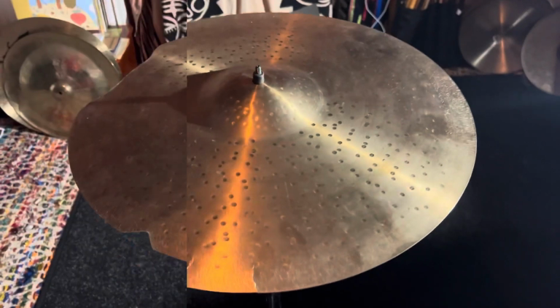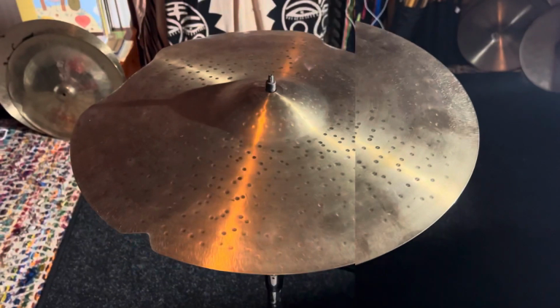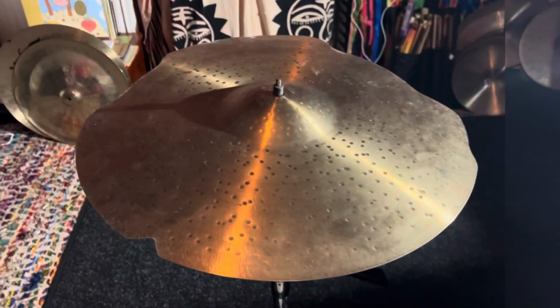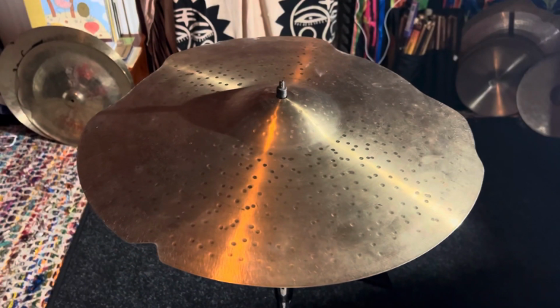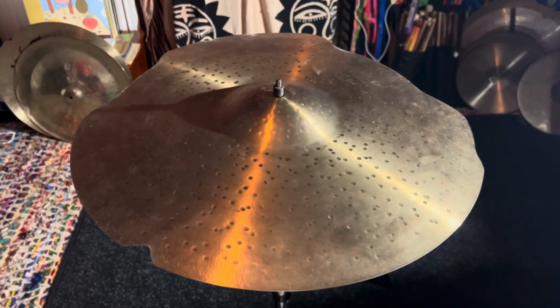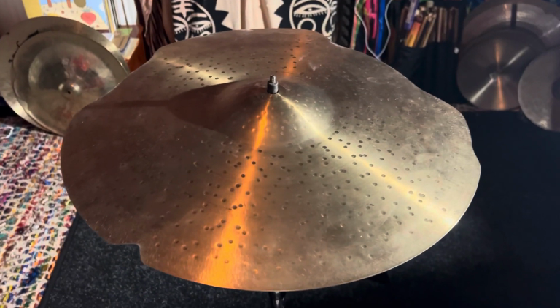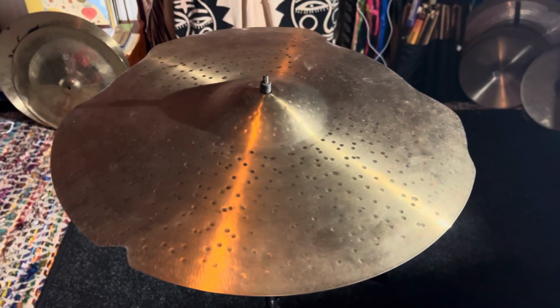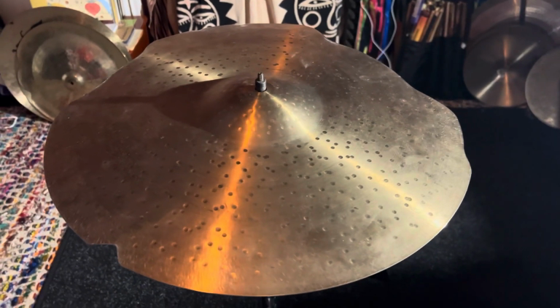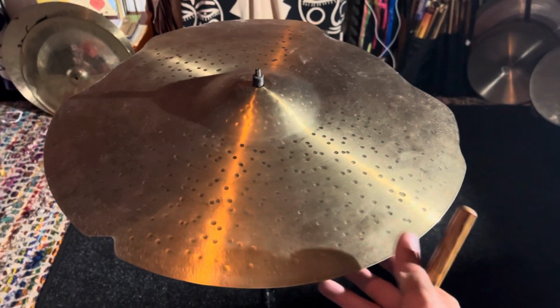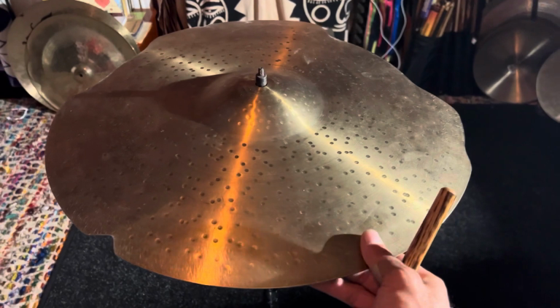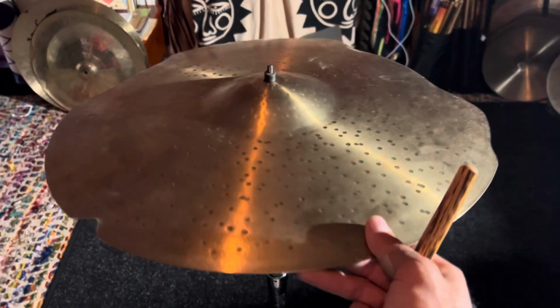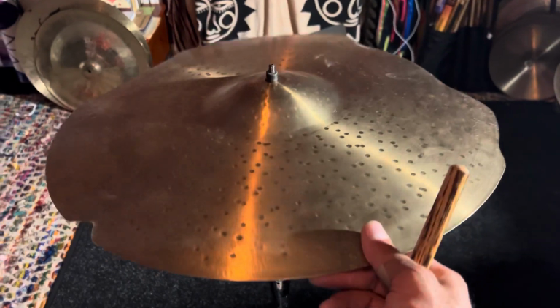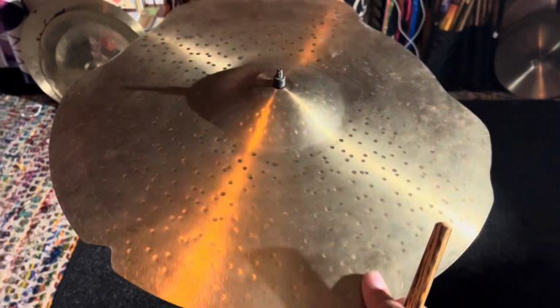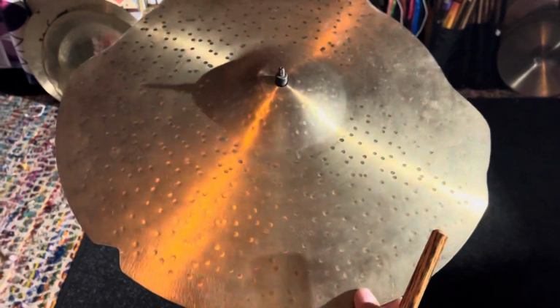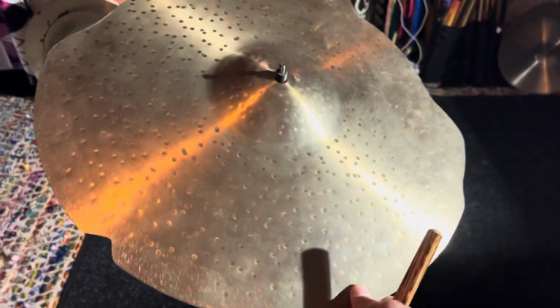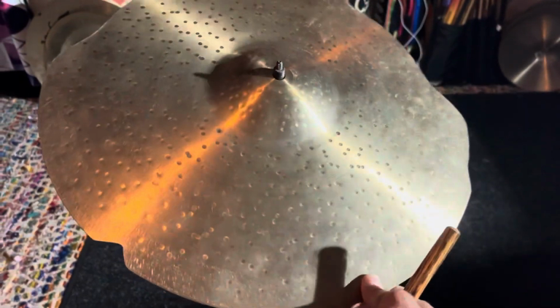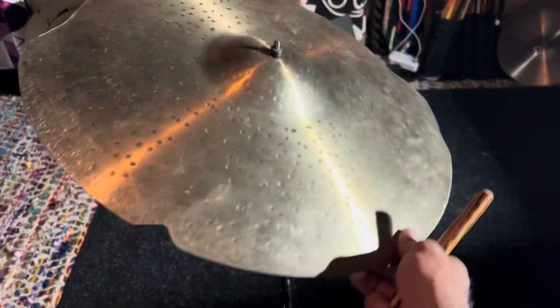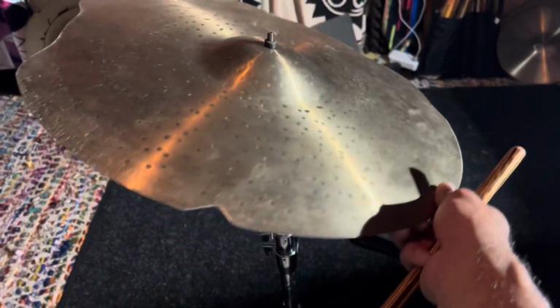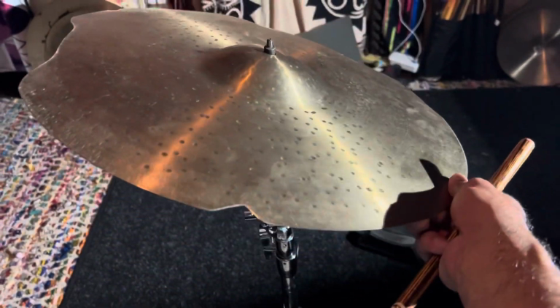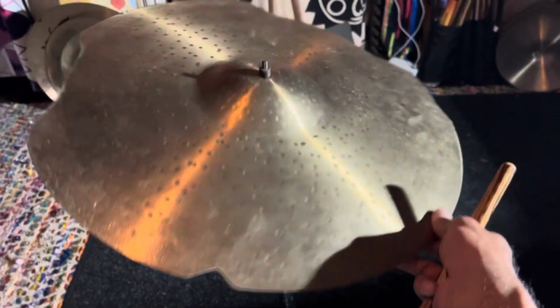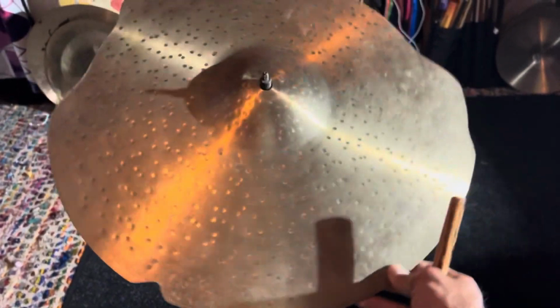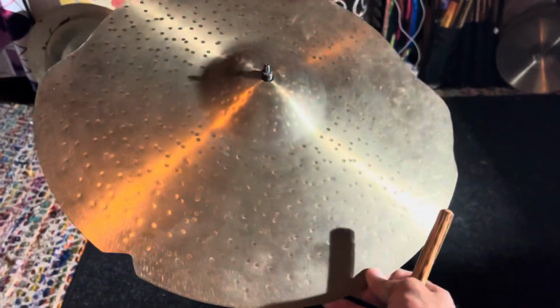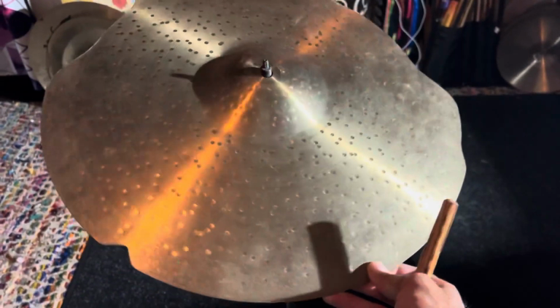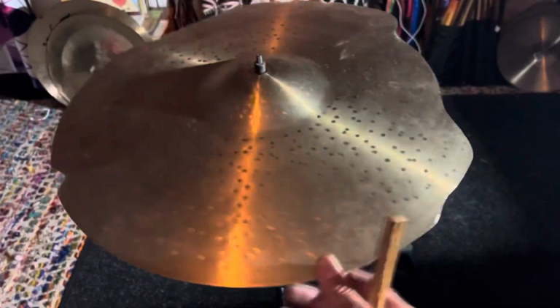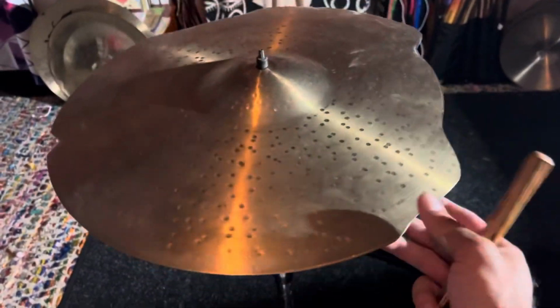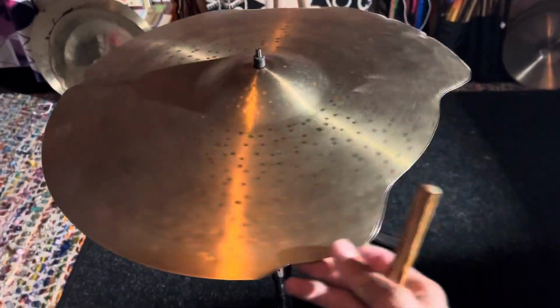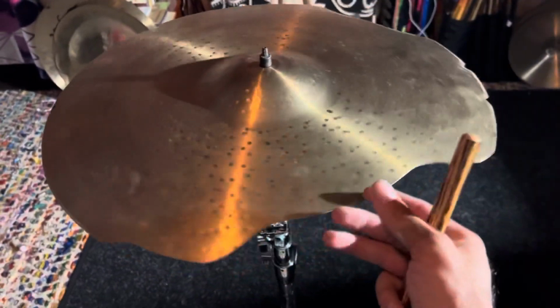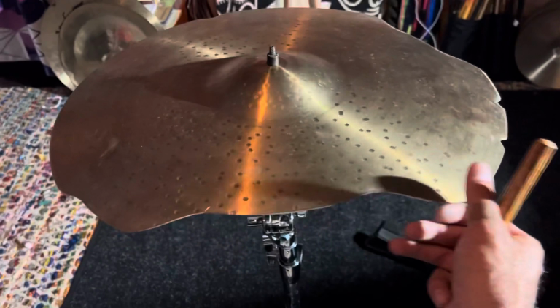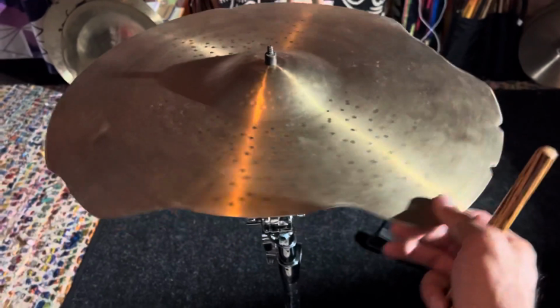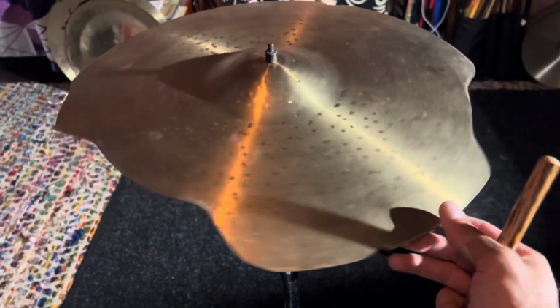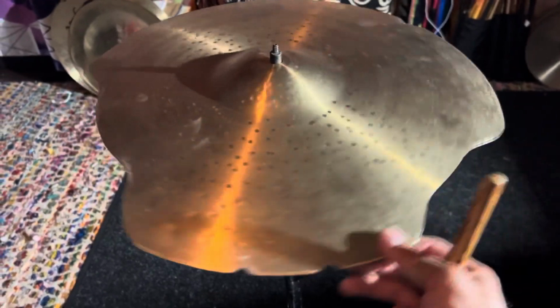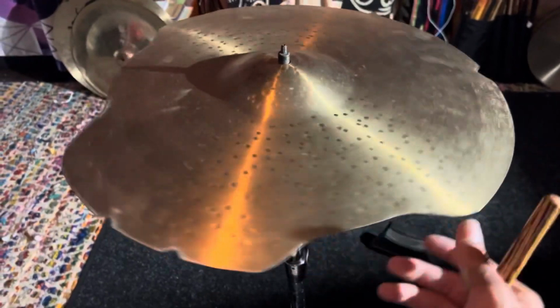All right y'all, we're back with the Charlie Brown handmade cymbal, 18 inch, and as you can see out here, fixed all the cracks along the edge.